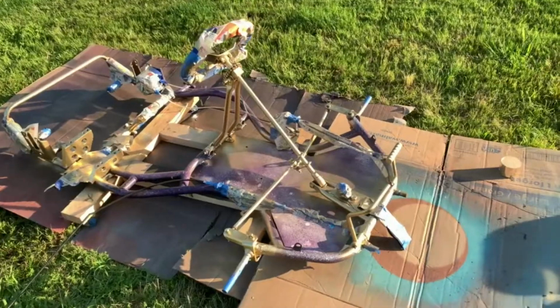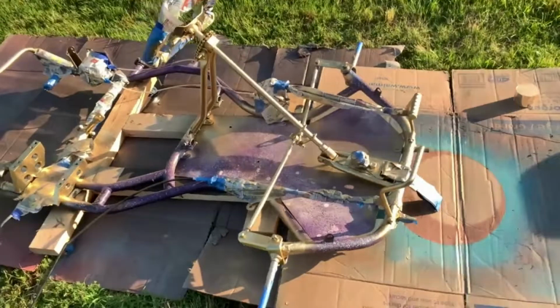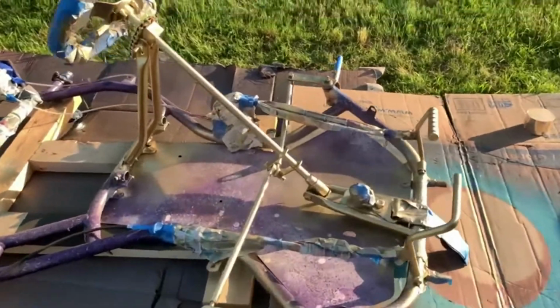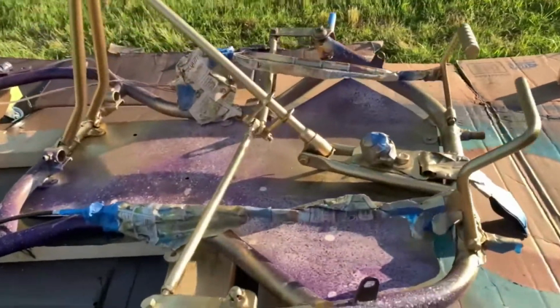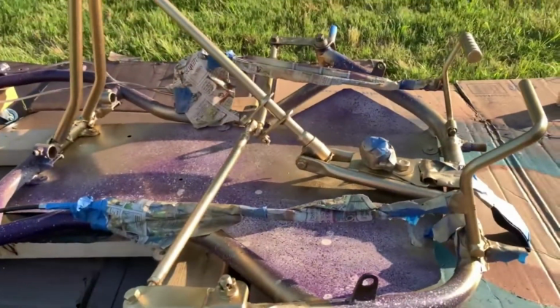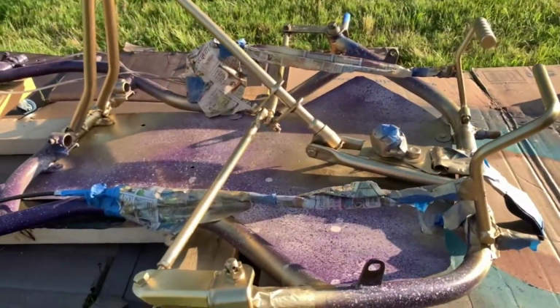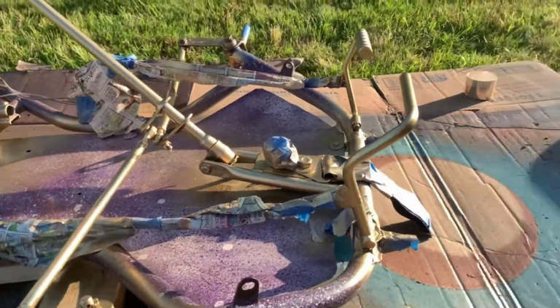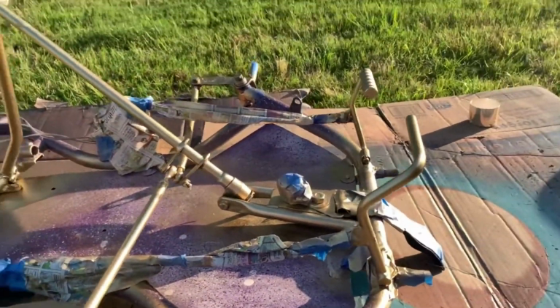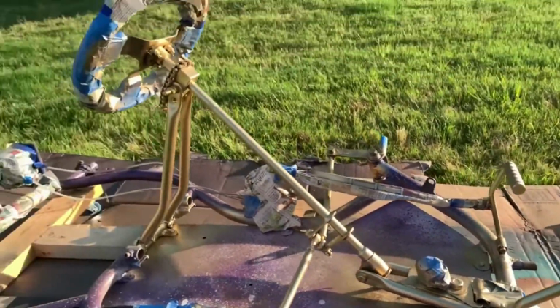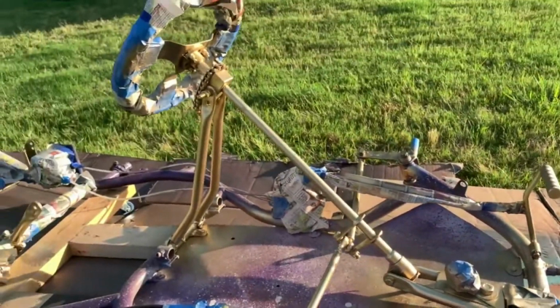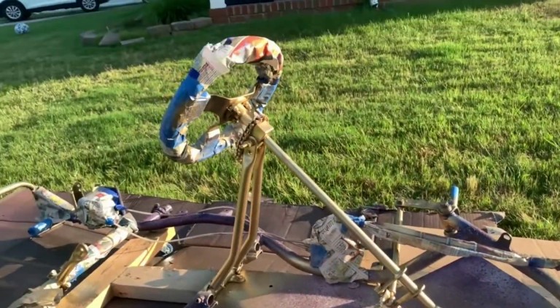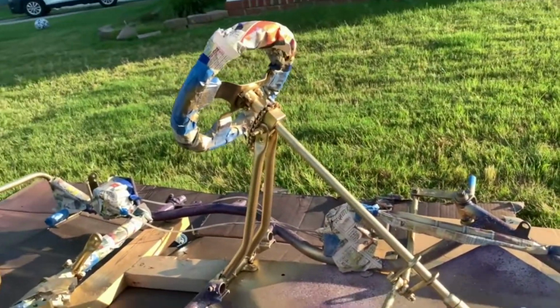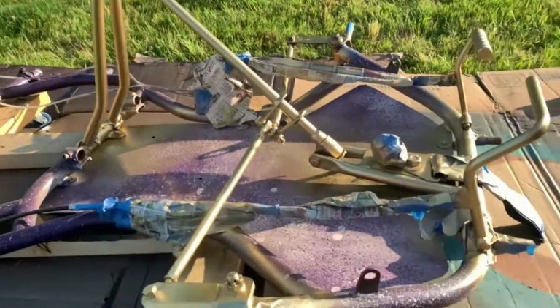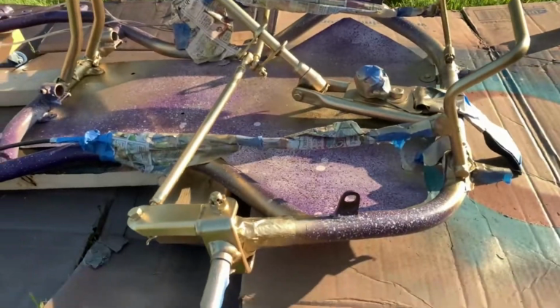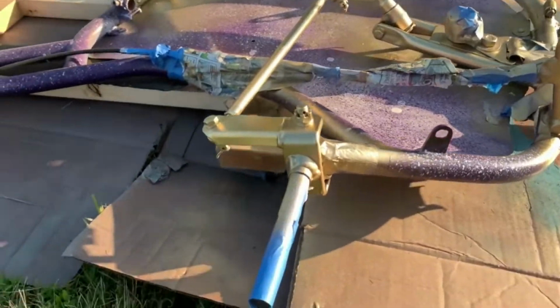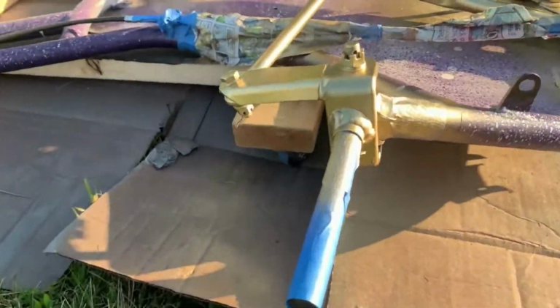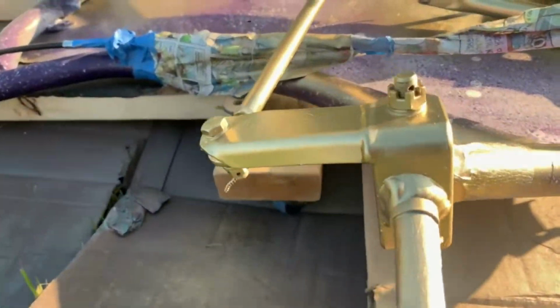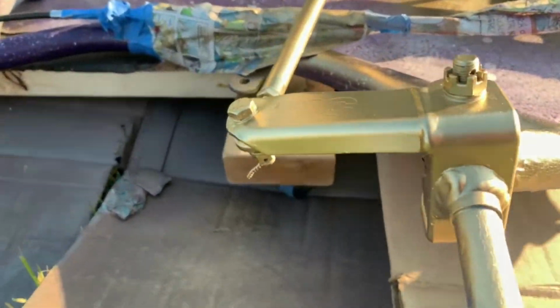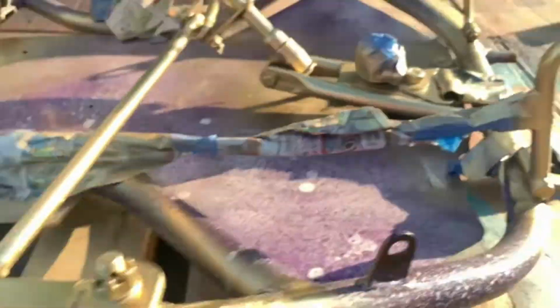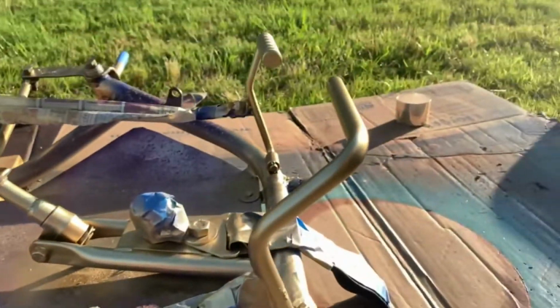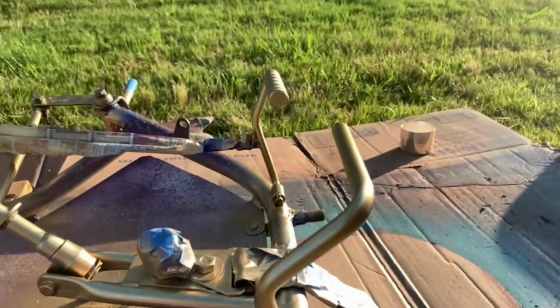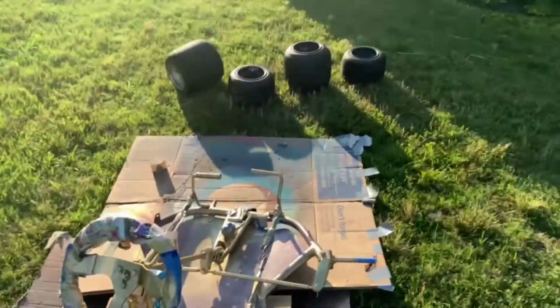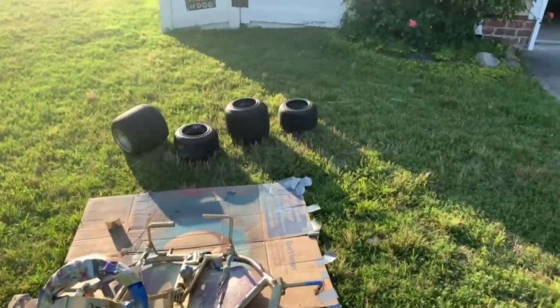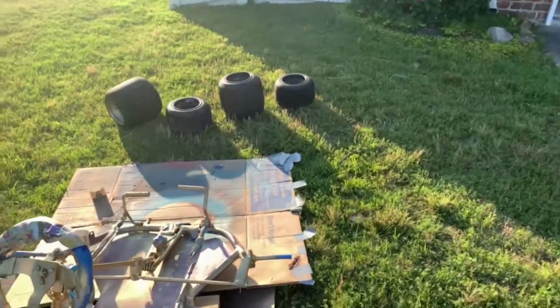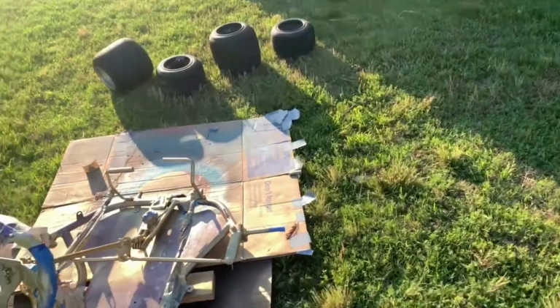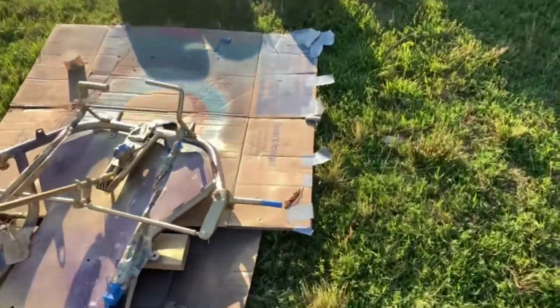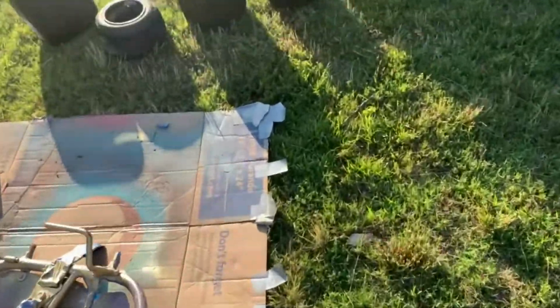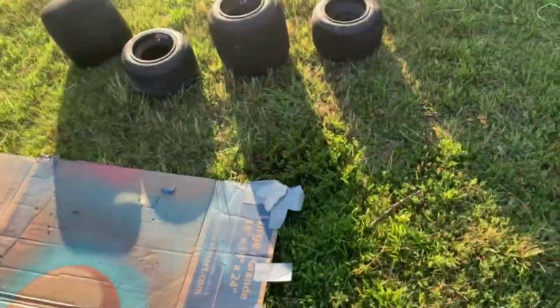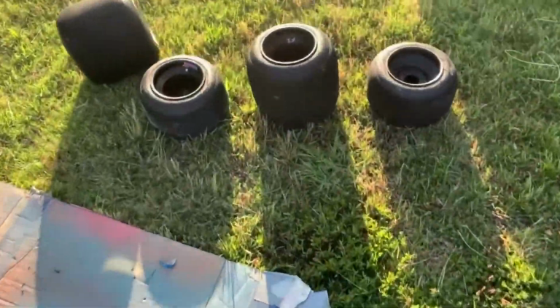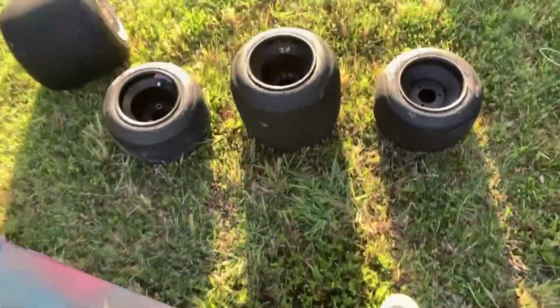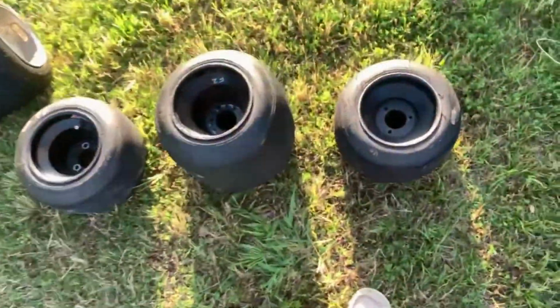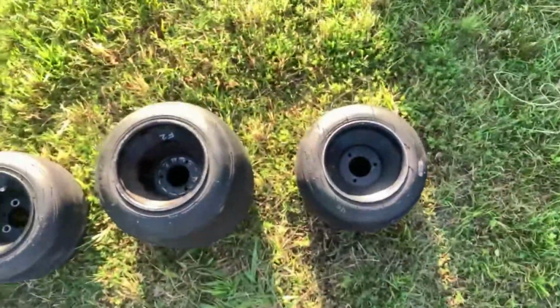I got pretty much all of the gold done — I need to touch up a few spots, but it's looking nice. Wherever we actually wanted the gold, it came out great. I'm about to hit the wheels with some gold too, because gold wheels — gotta love them.